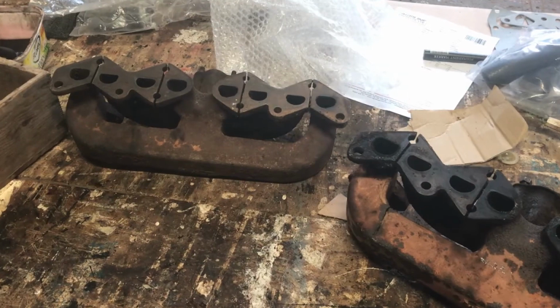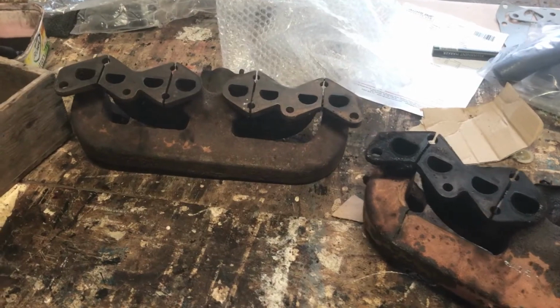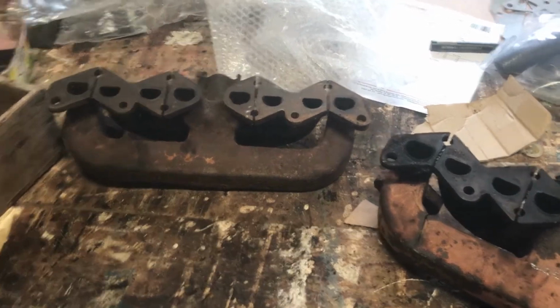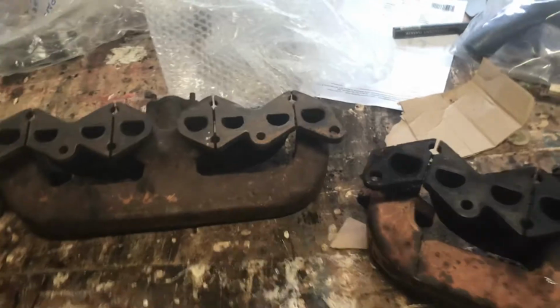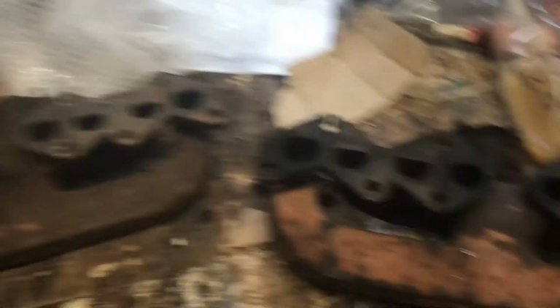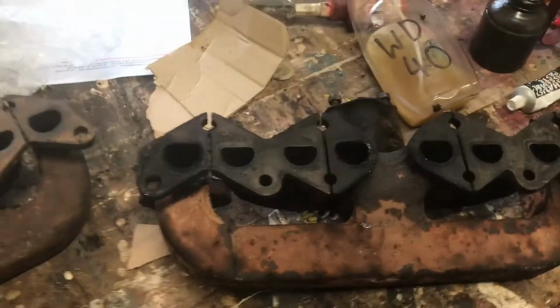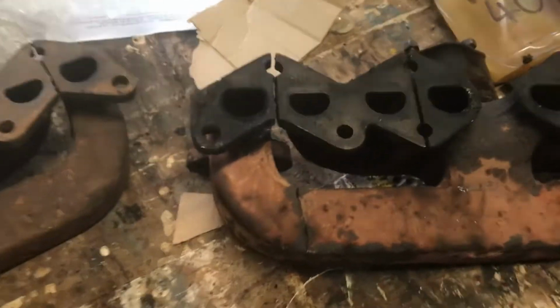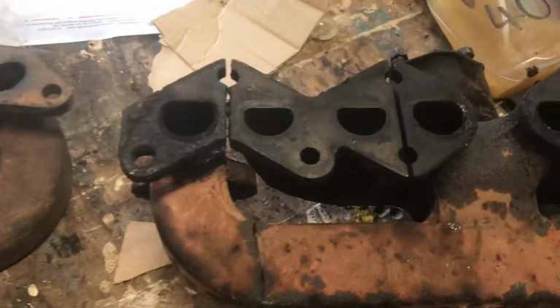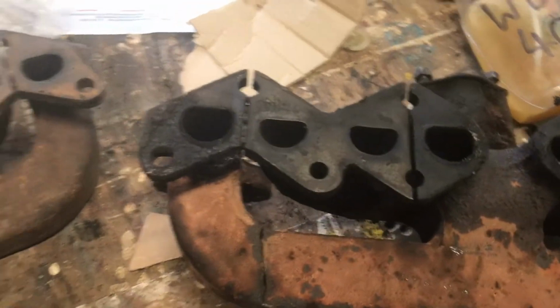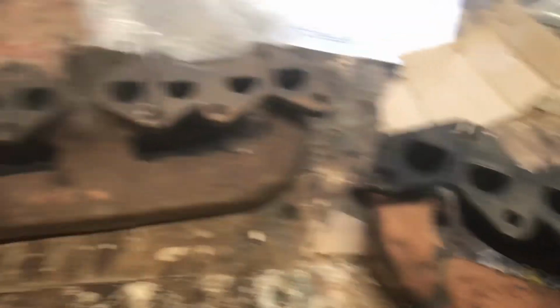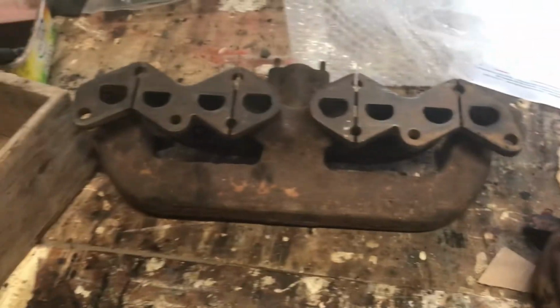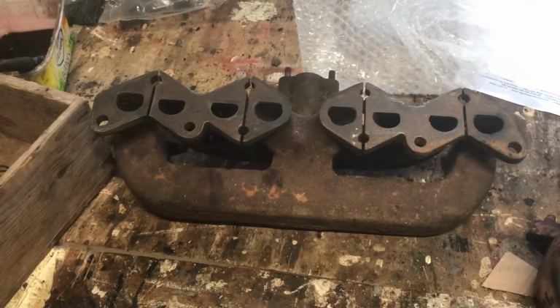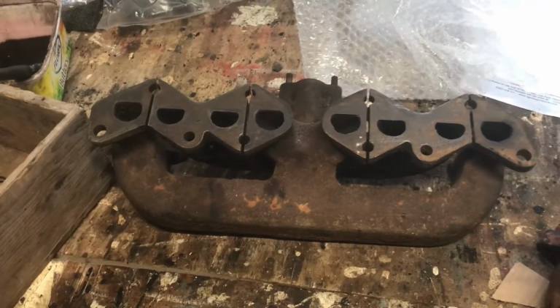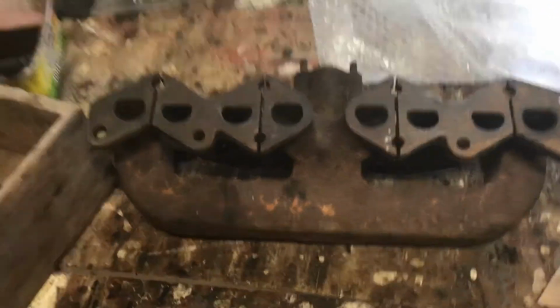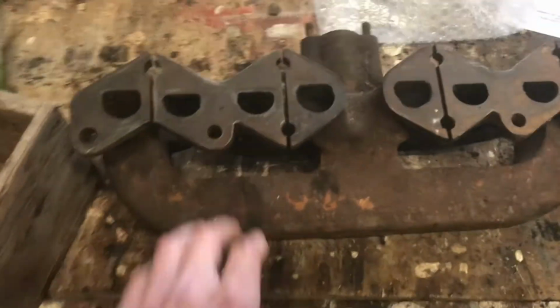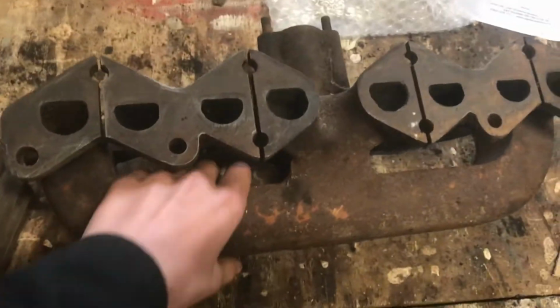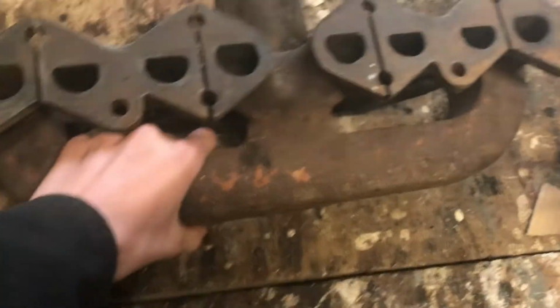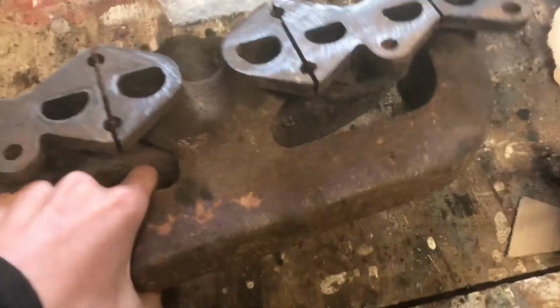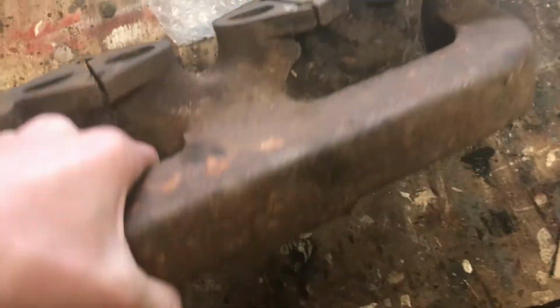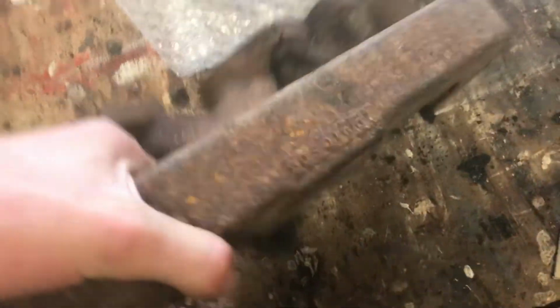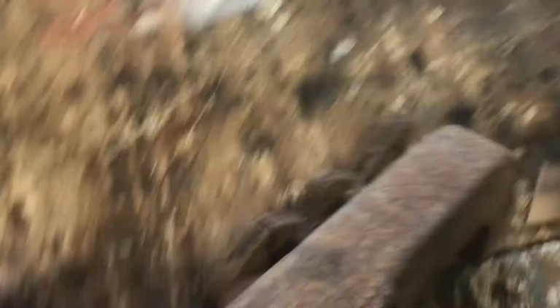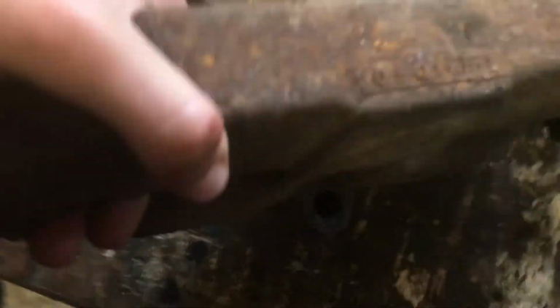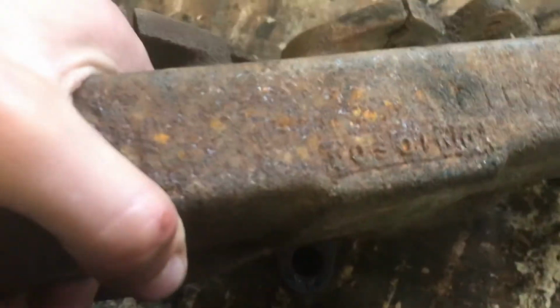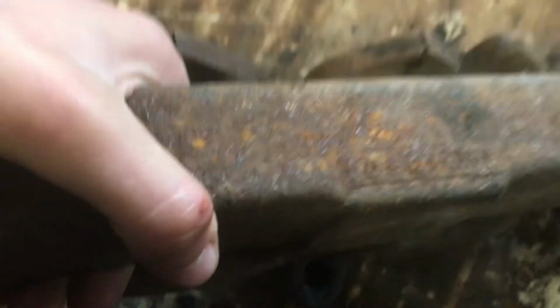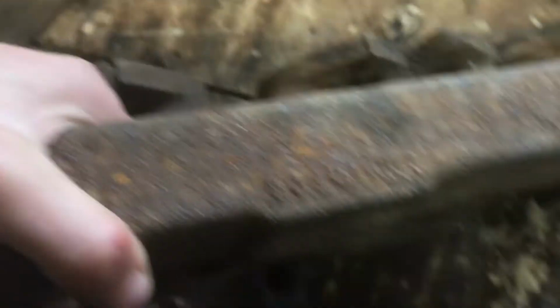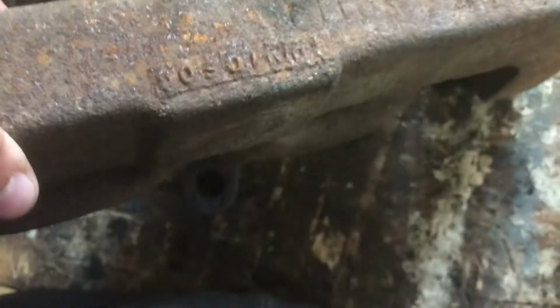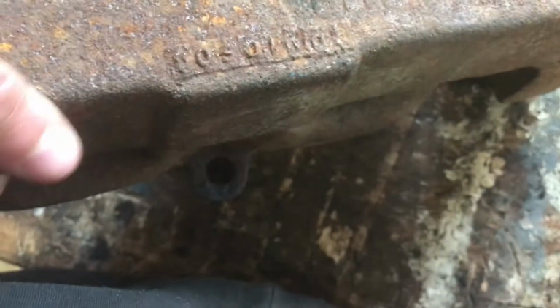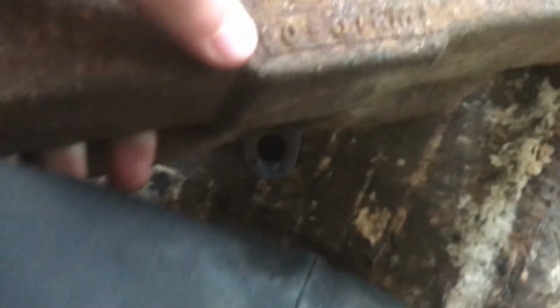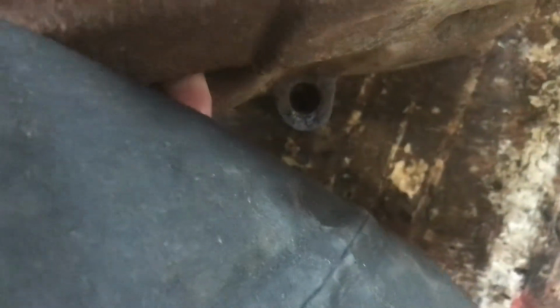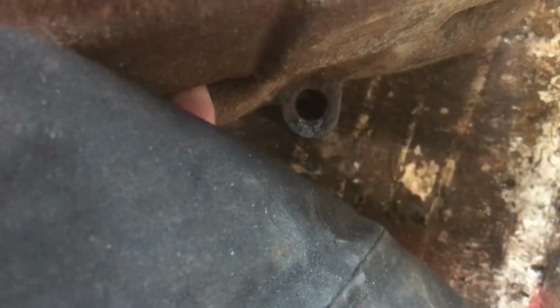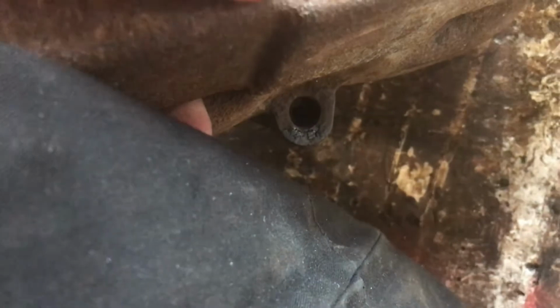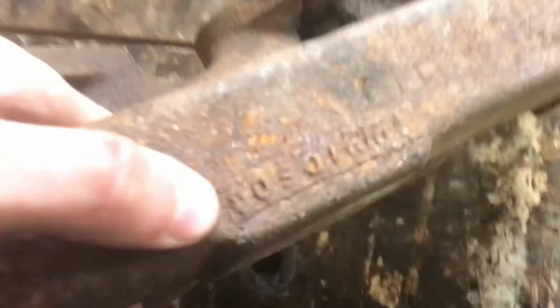Quick update — here's the old manifold with a crack in it. The new one — or the second-hand one — has just come. It looks about the same, though it's got different numbers on the top. I'll have to clean that up and have a look at what it says.